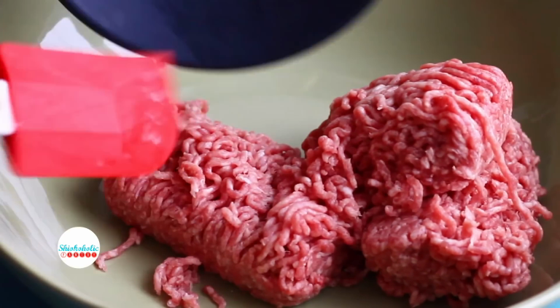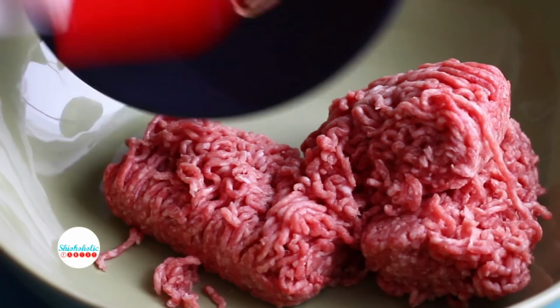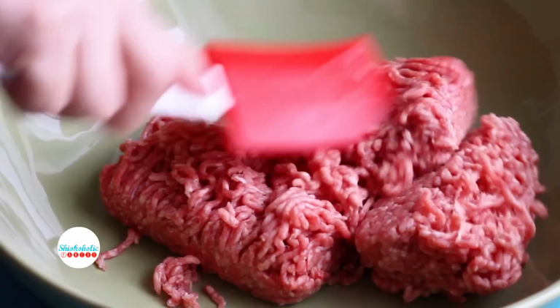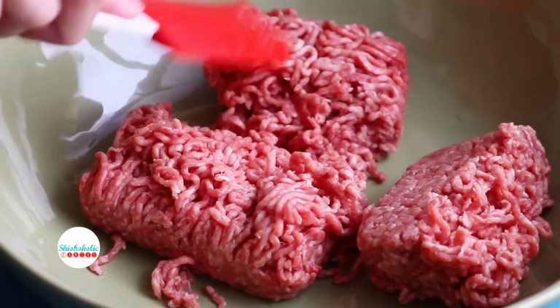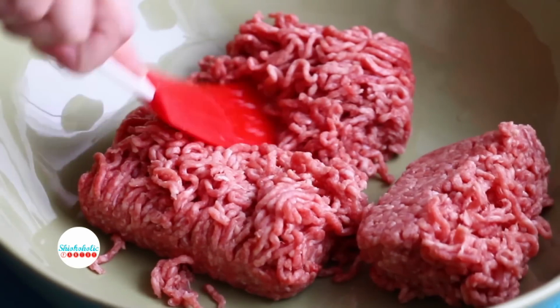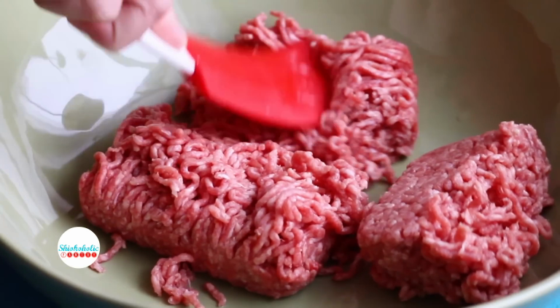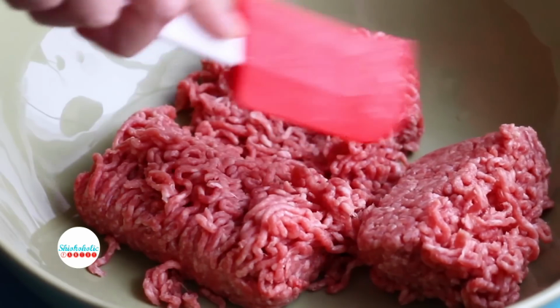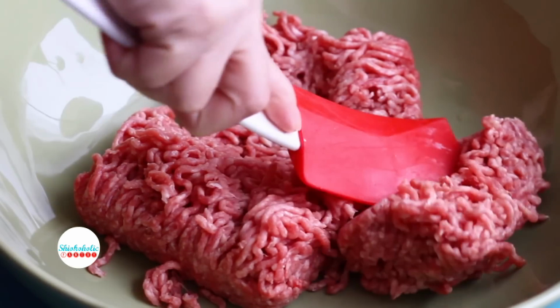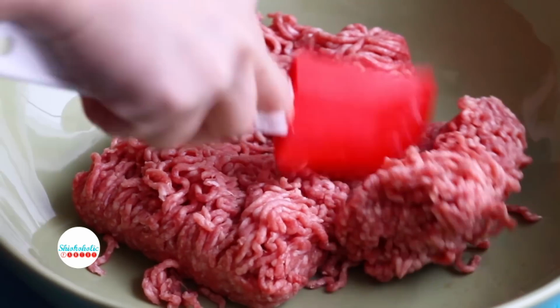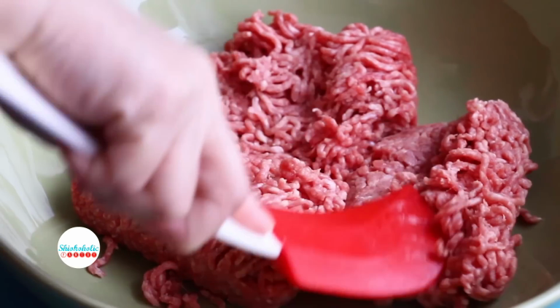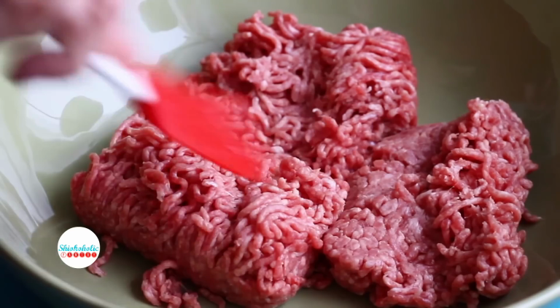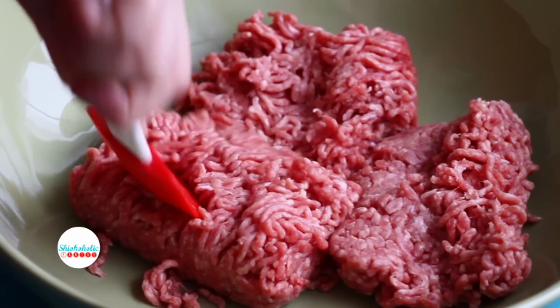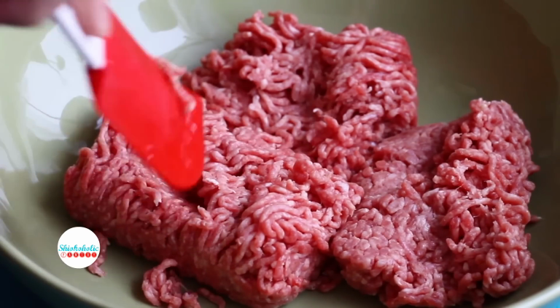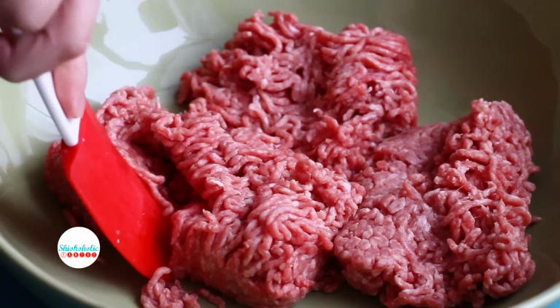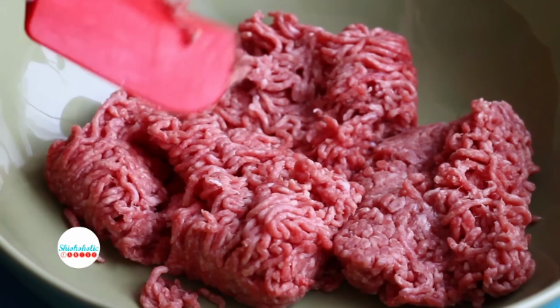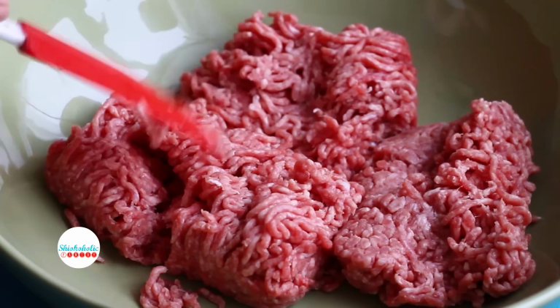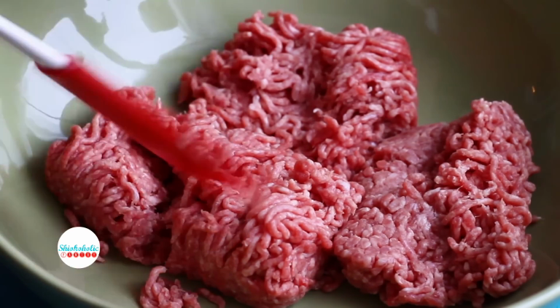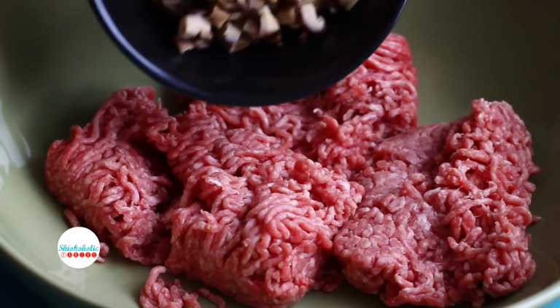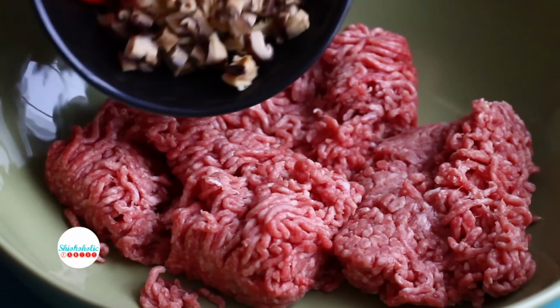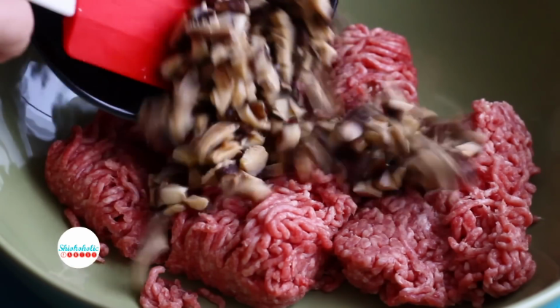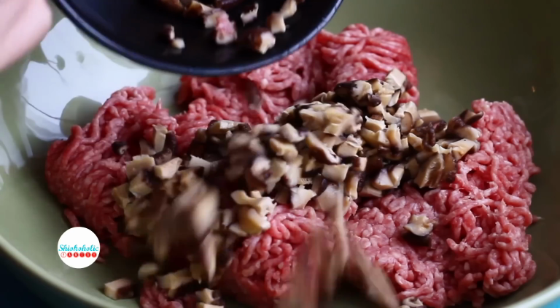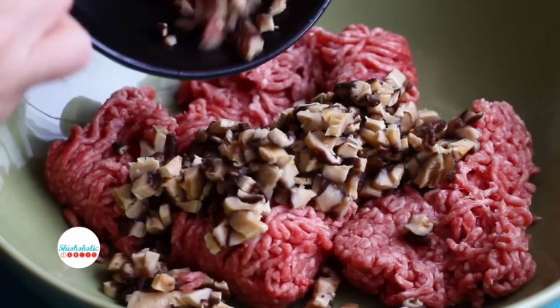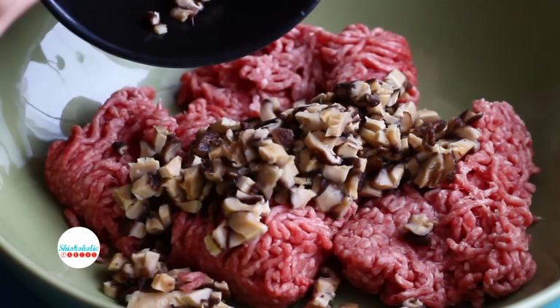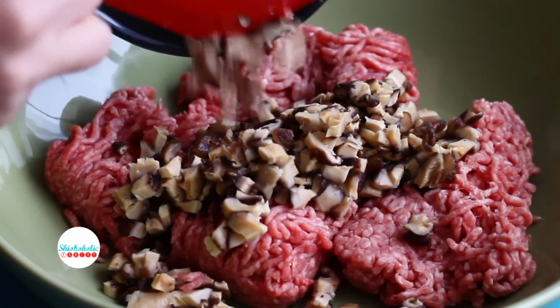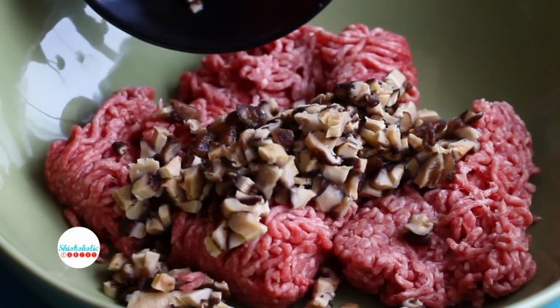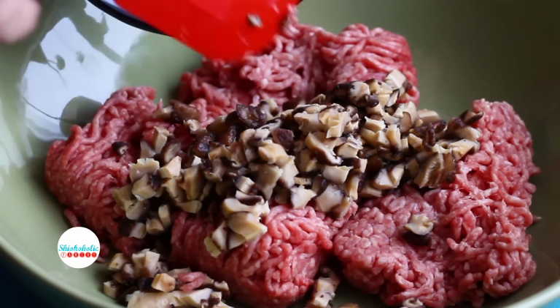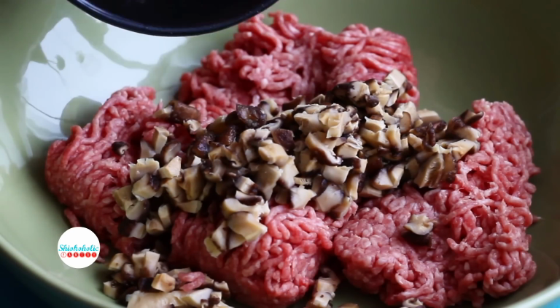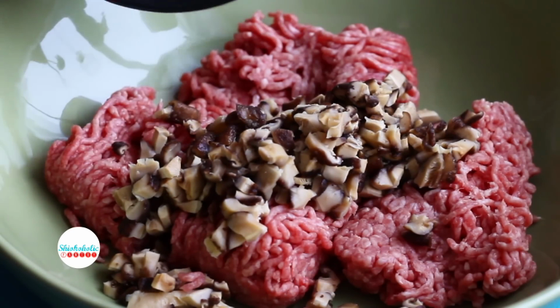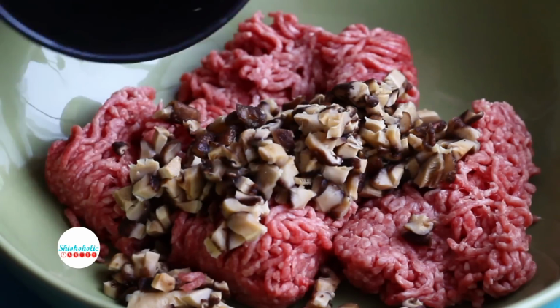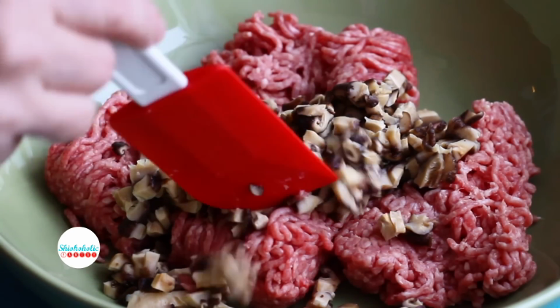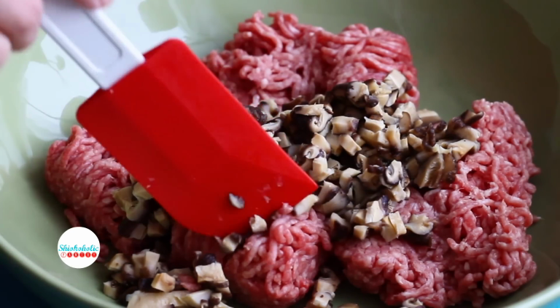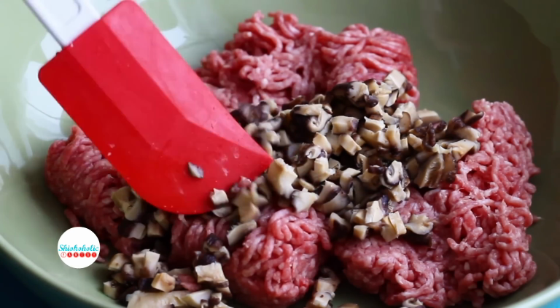If you are a vegetarian, you can use tofu, egg, and other vegetables. Add the finely chopped mushroom and the chopped onion. The mushroom and onion mixture makes the meat much lighter to eat.